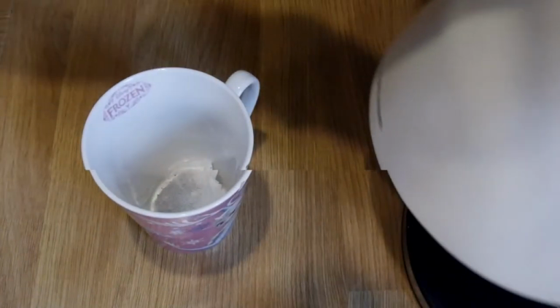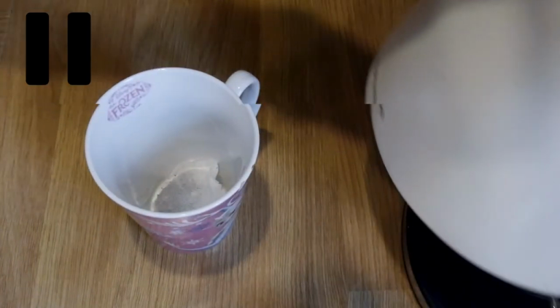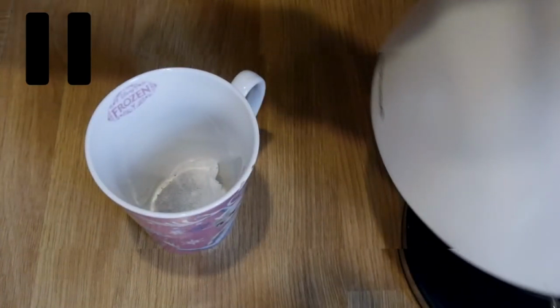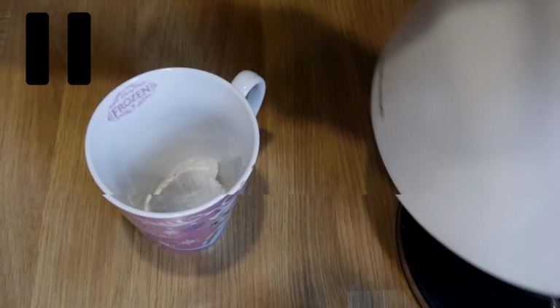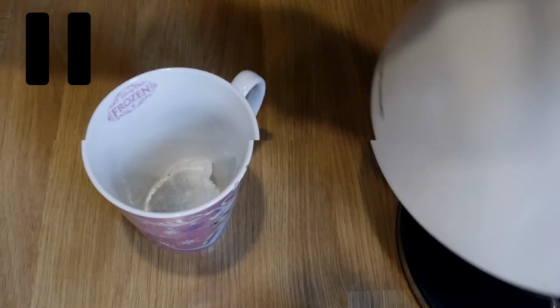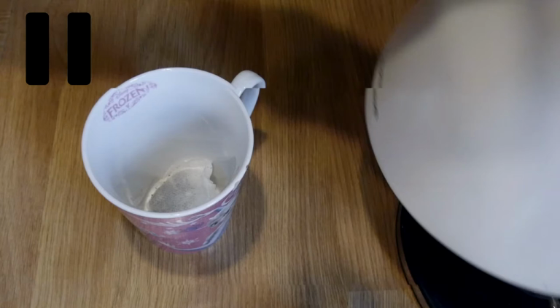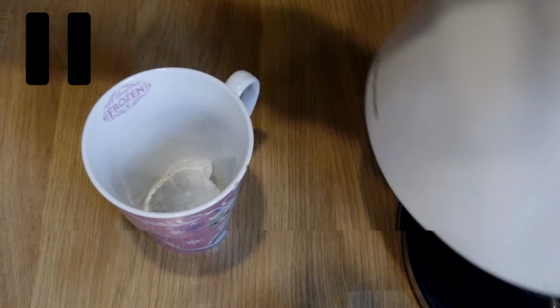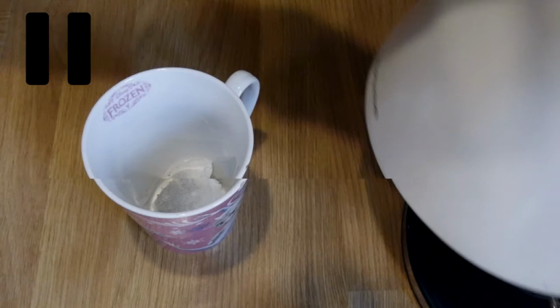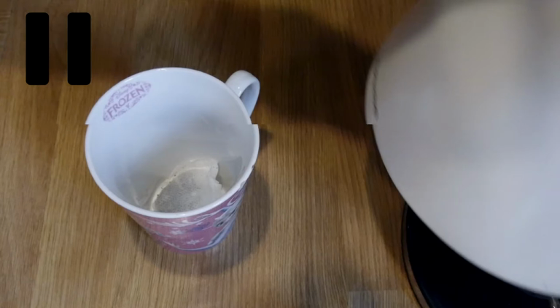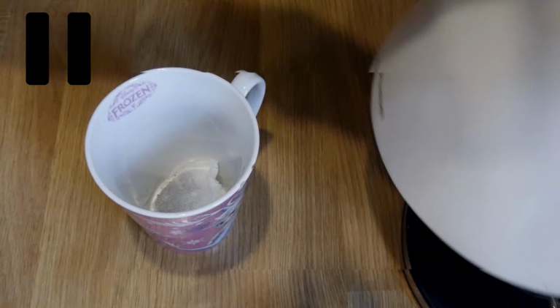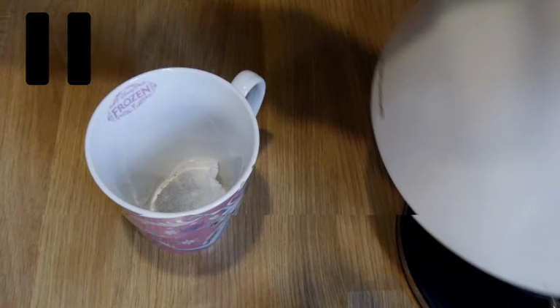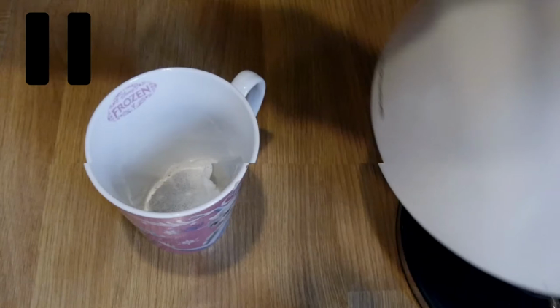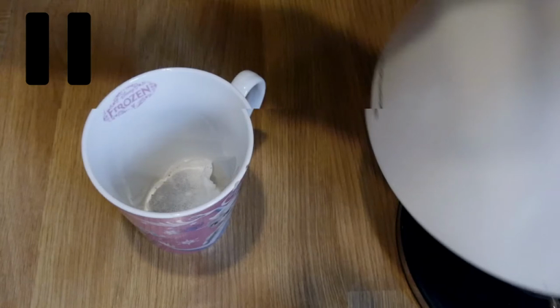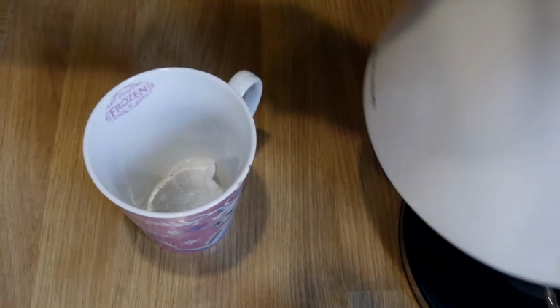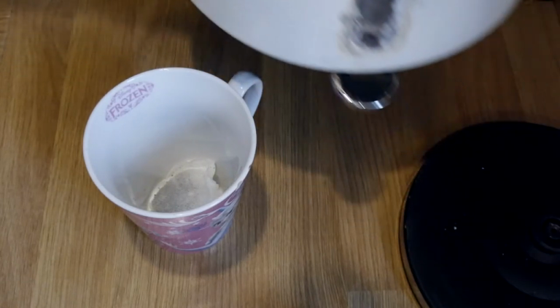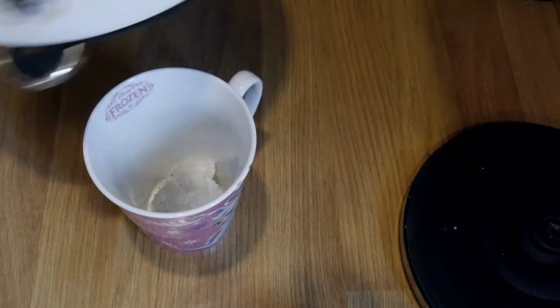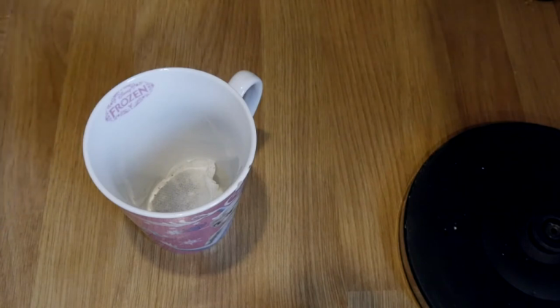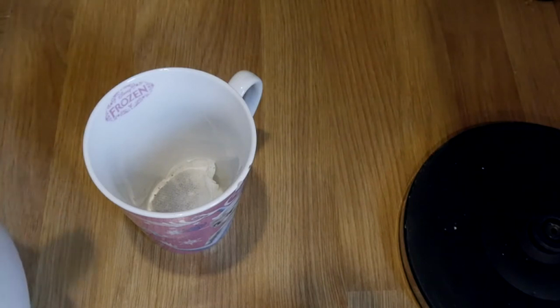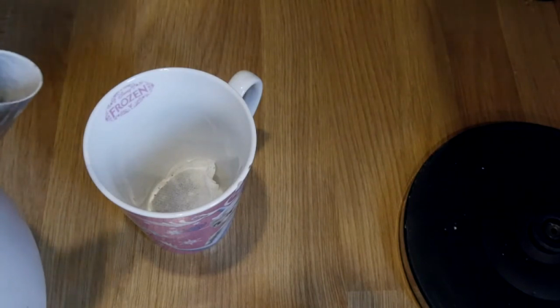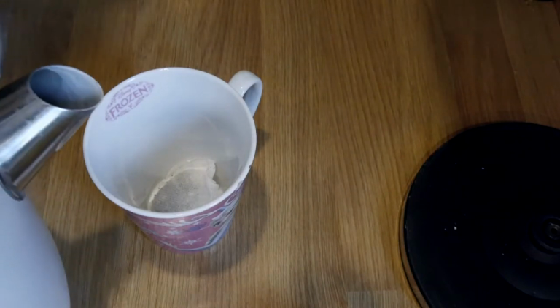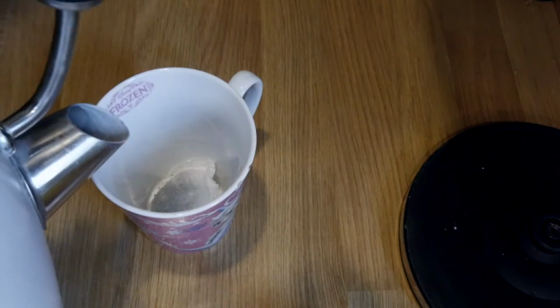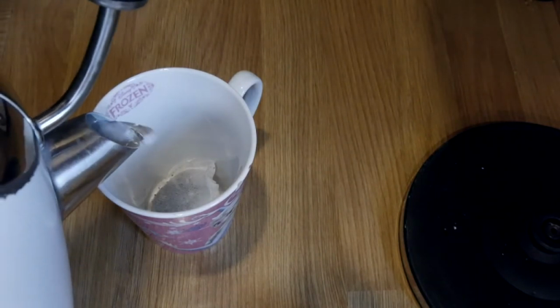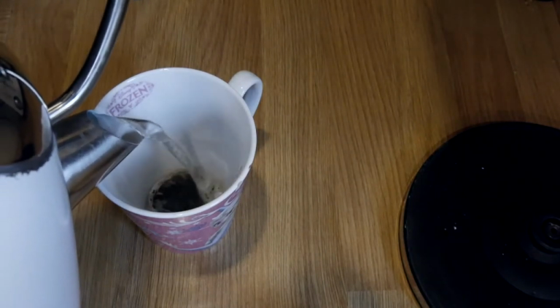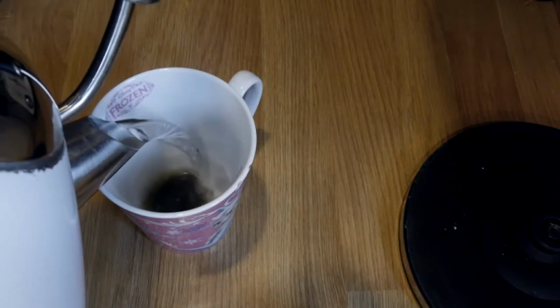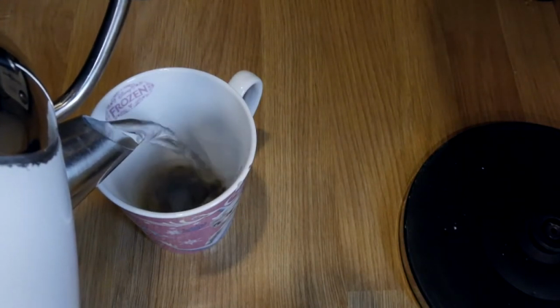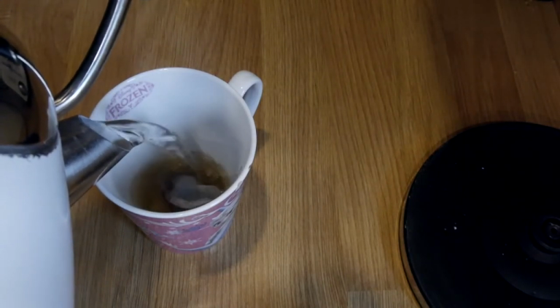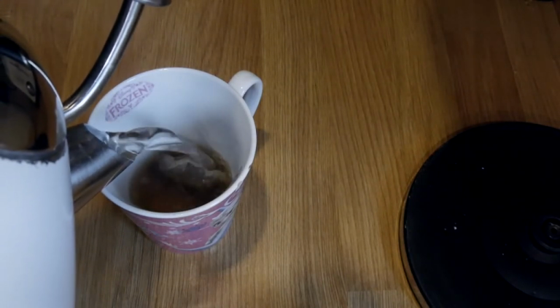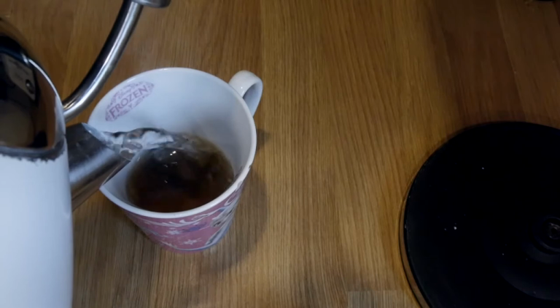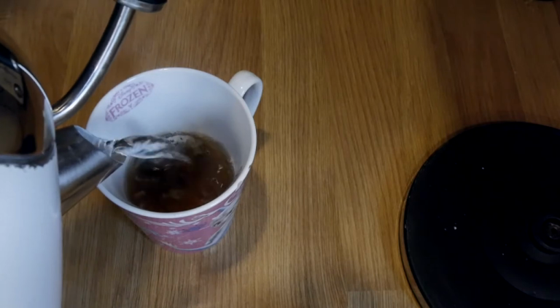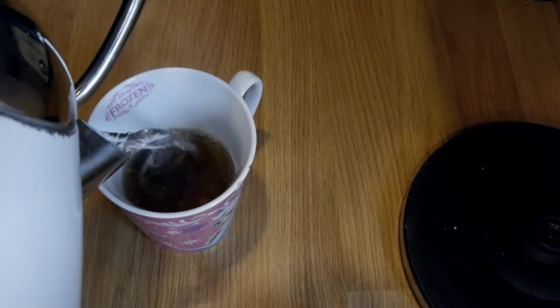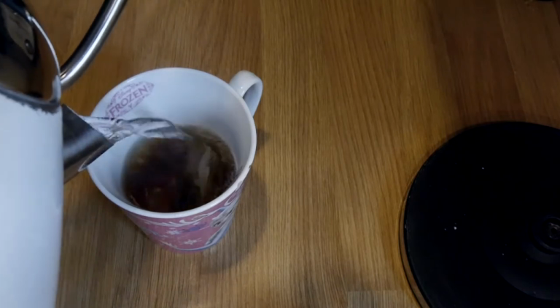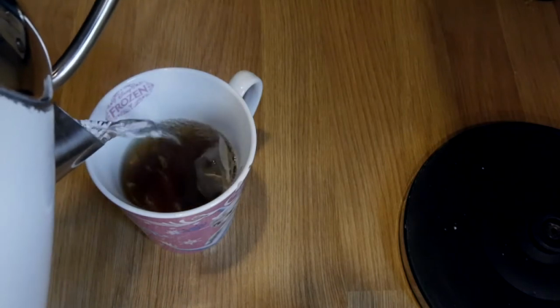Hold on, pause. I just wanted to say, if you put anything other than the tea bag in first, there is something wrong with you. Anyway, the key to a milky brew is the brew — you've got to let it sit just for a little while to really let the flavour come through. While we're waiting, enjoy my insane yo-yo tricks.